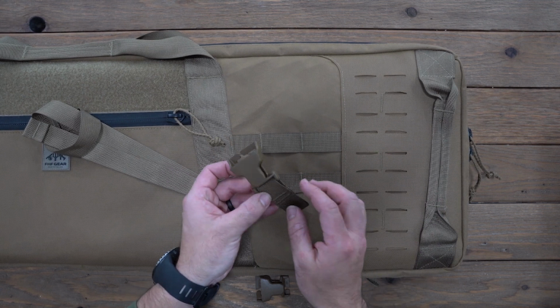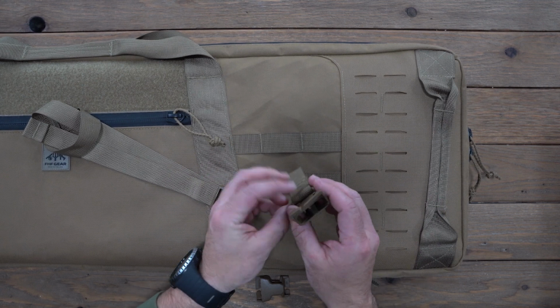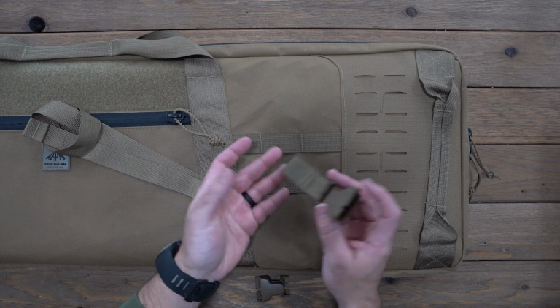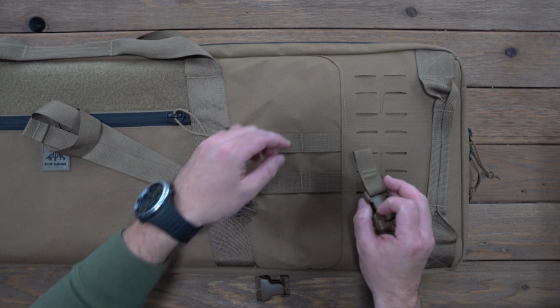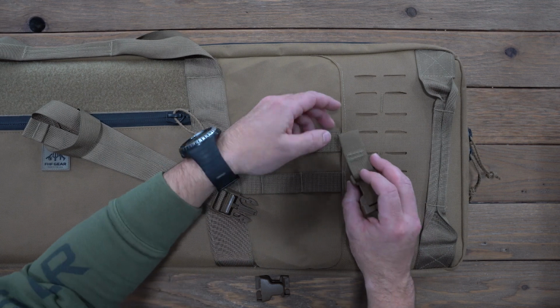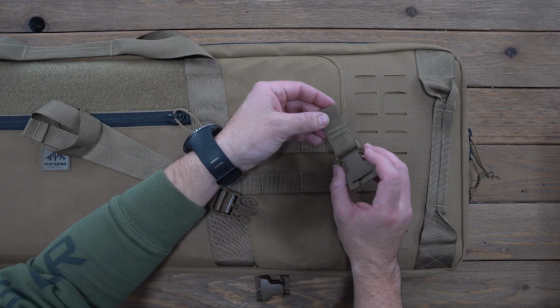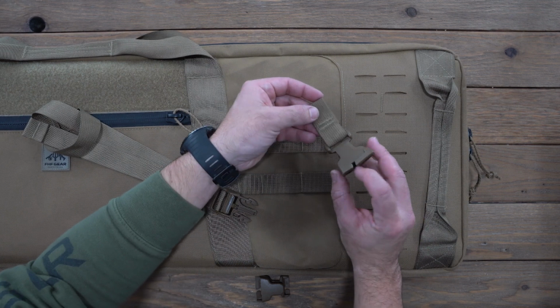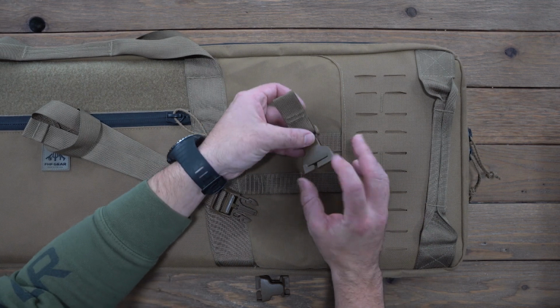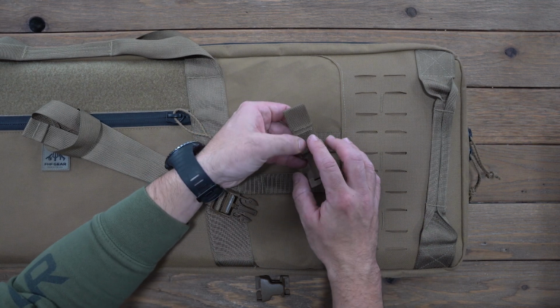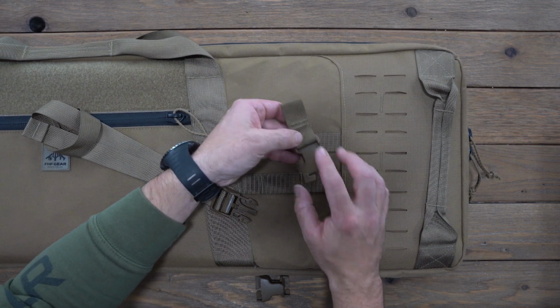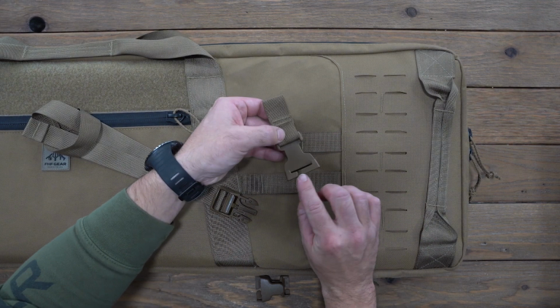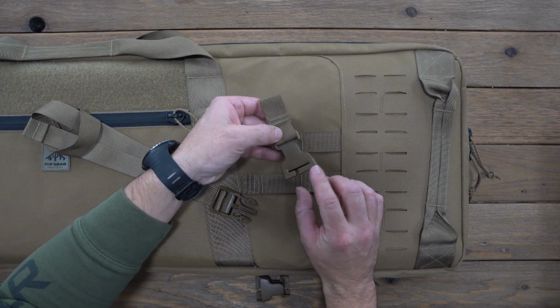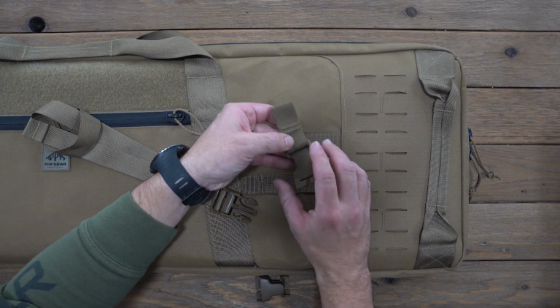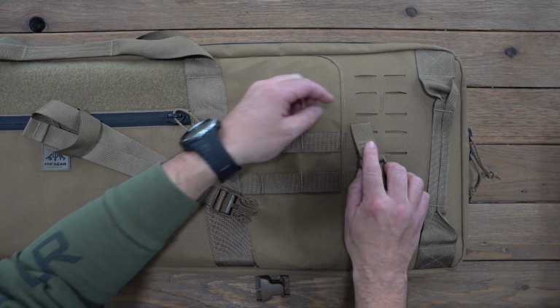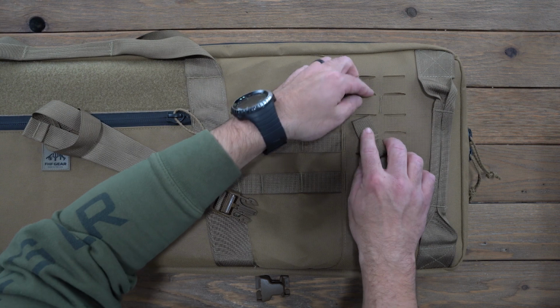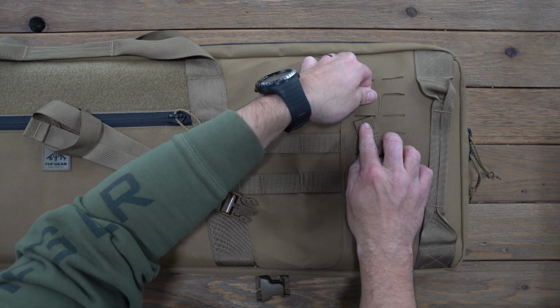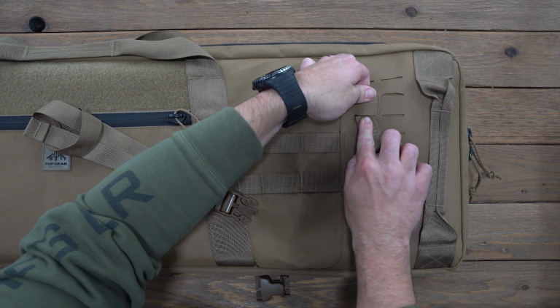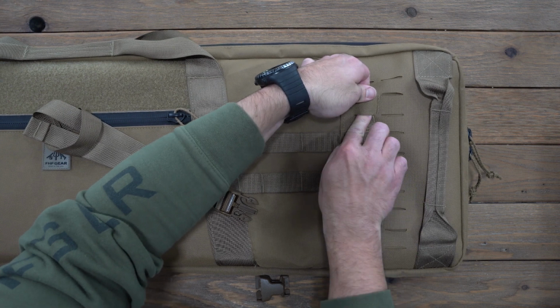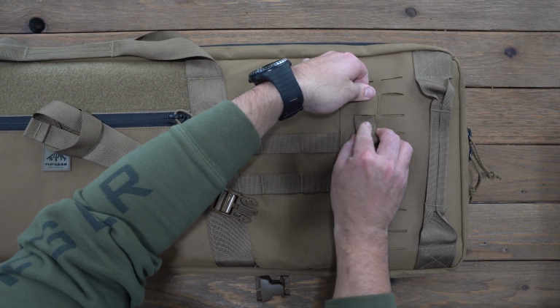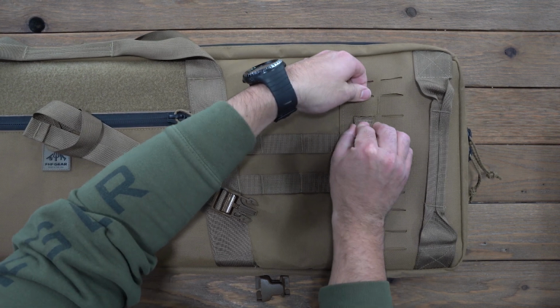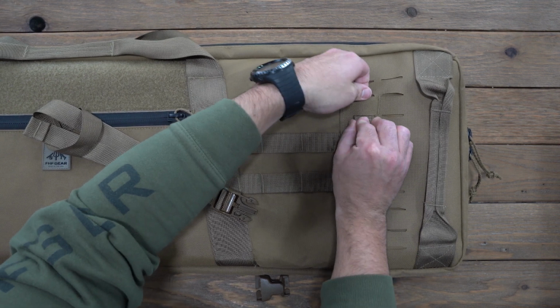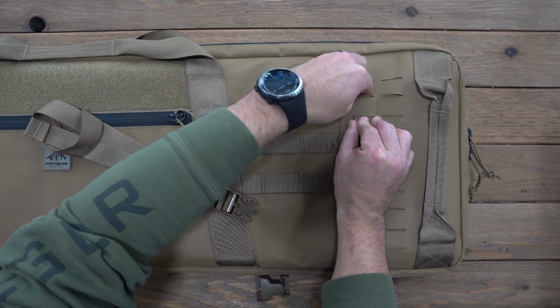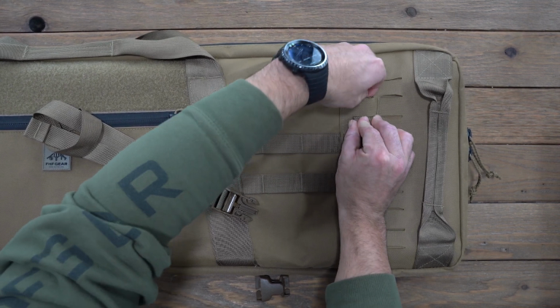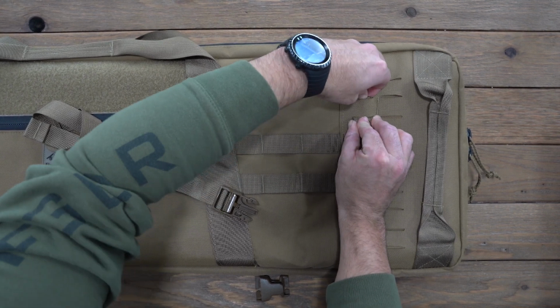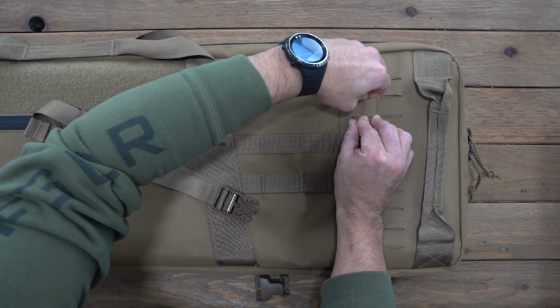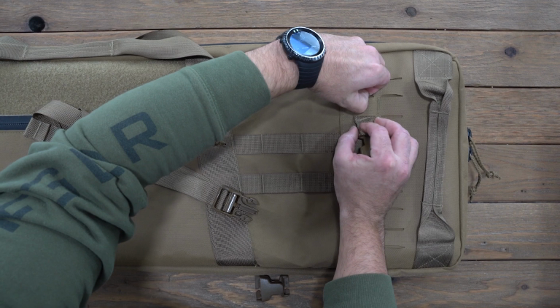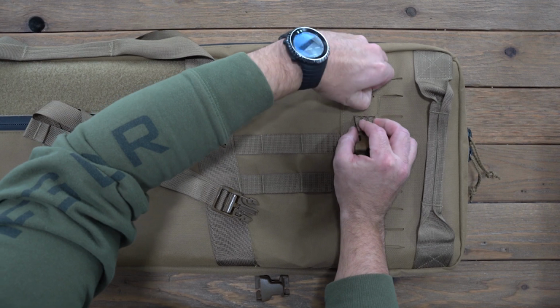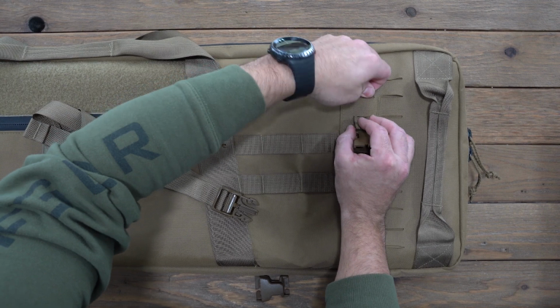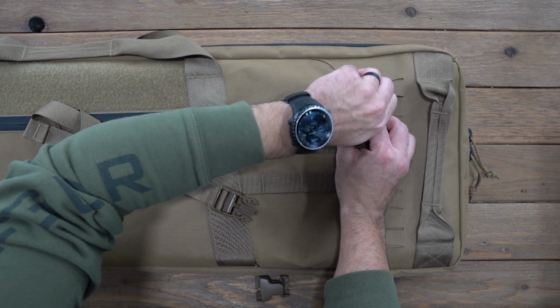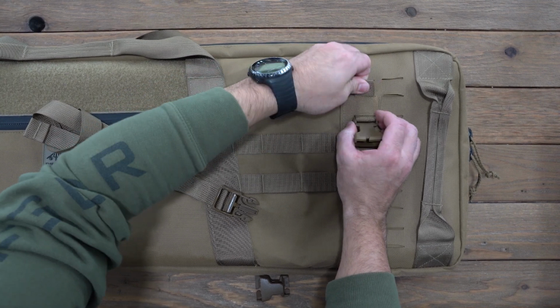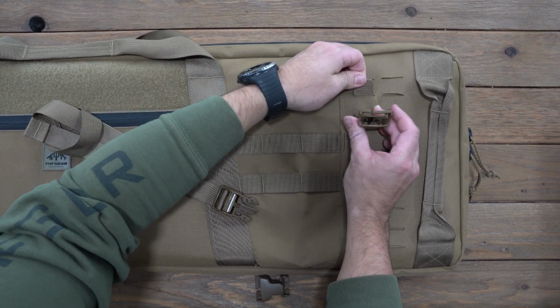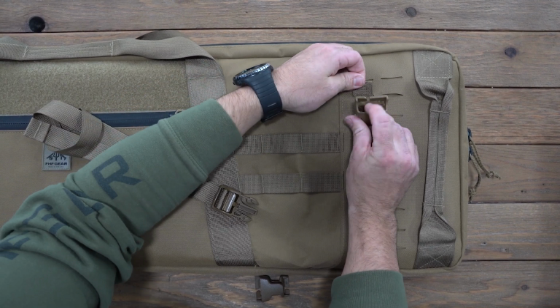I'm going to show you the common ways to attach it. You'll undo that webbing adapter from the split bar, and then you can simply slide that adapter up through the laser cut MOLLE.